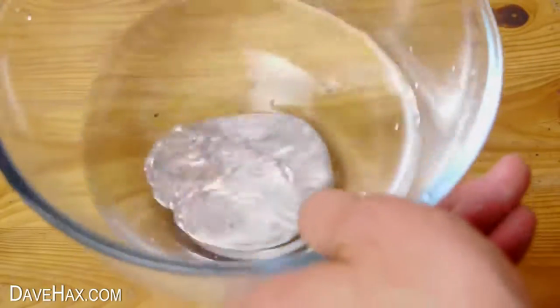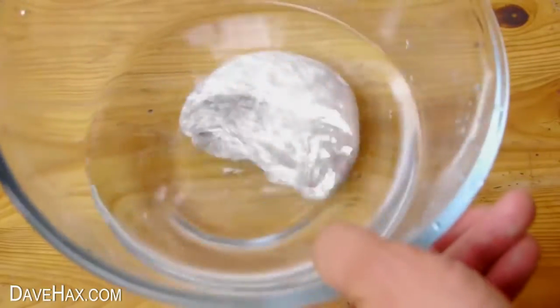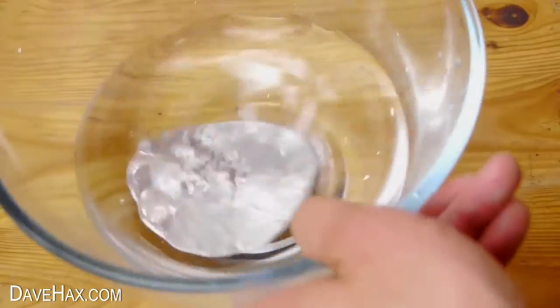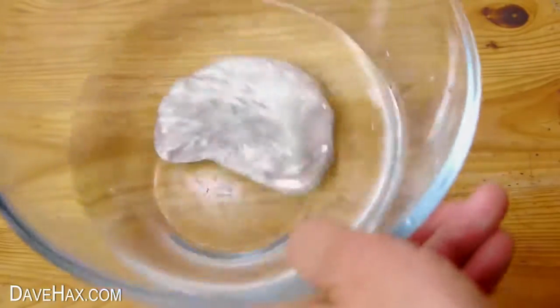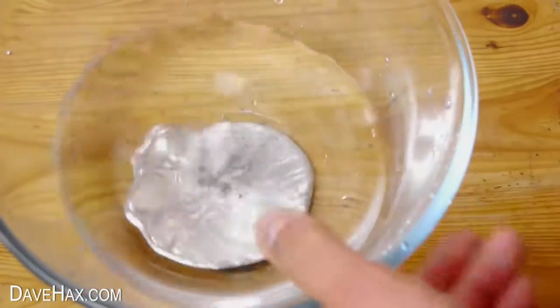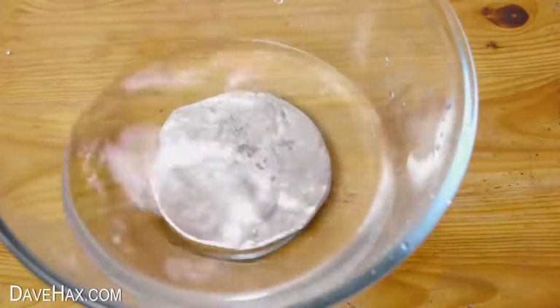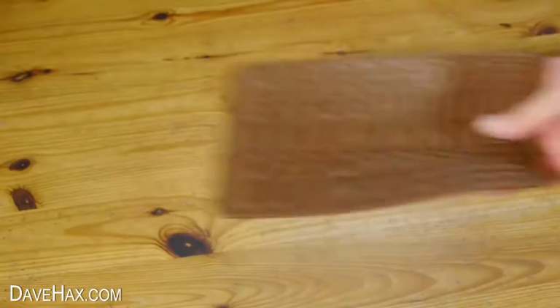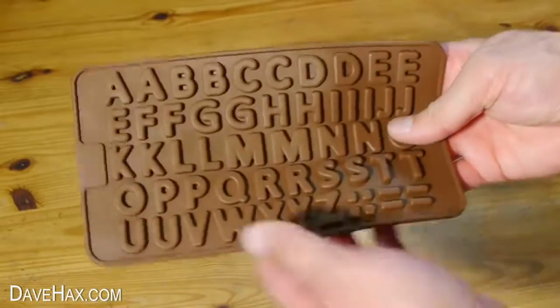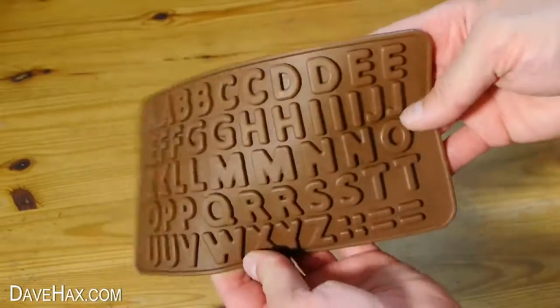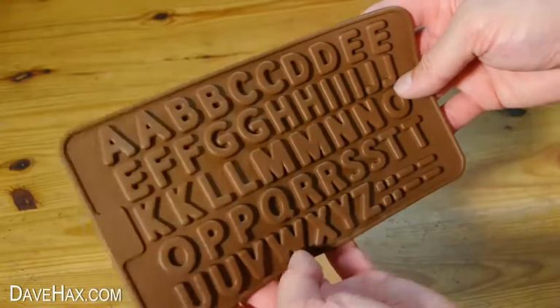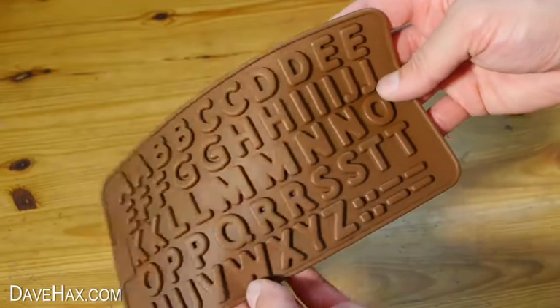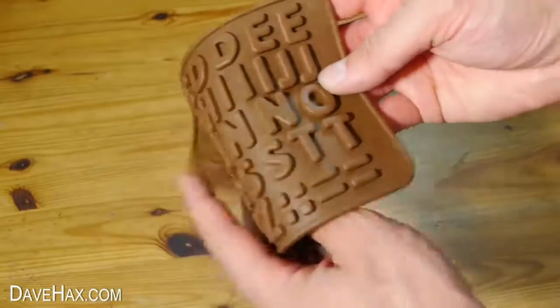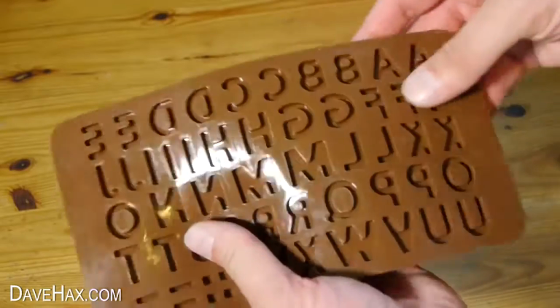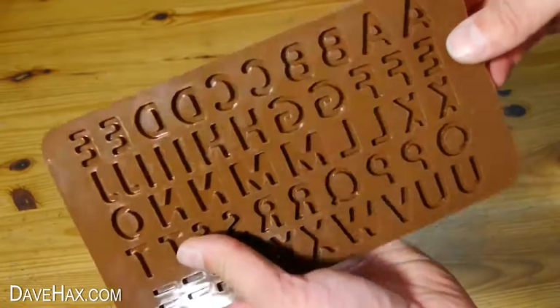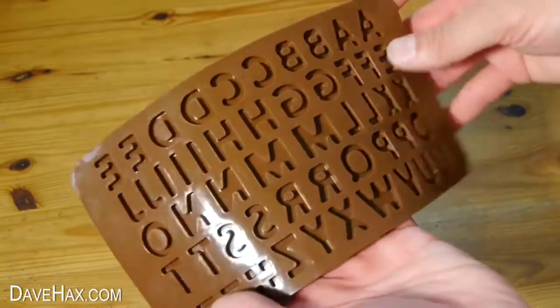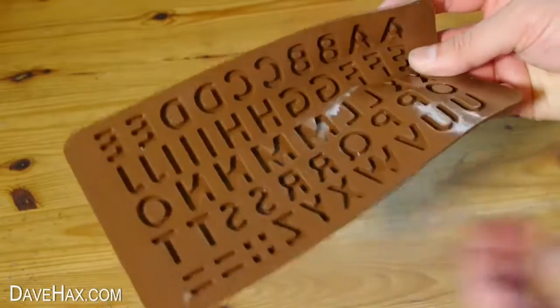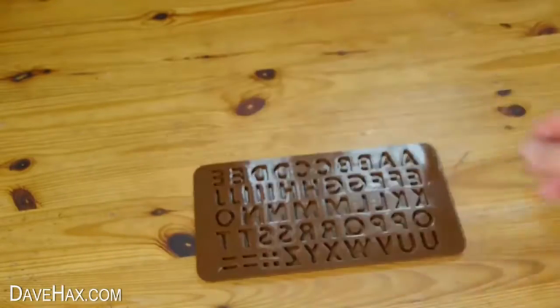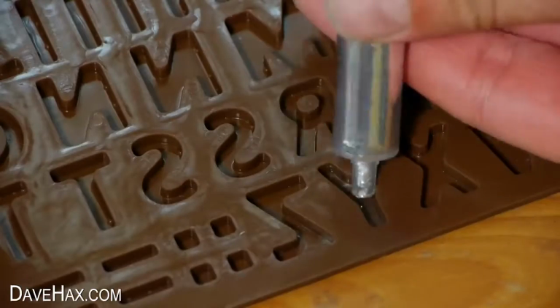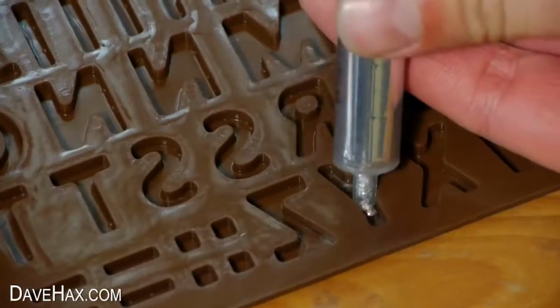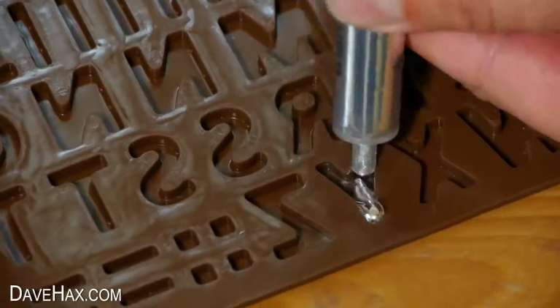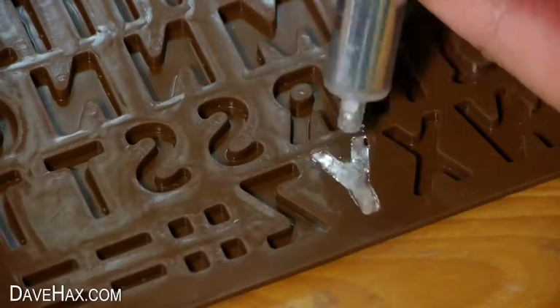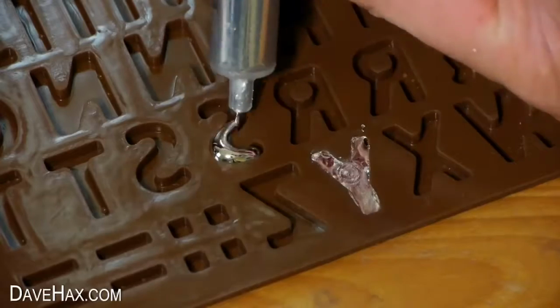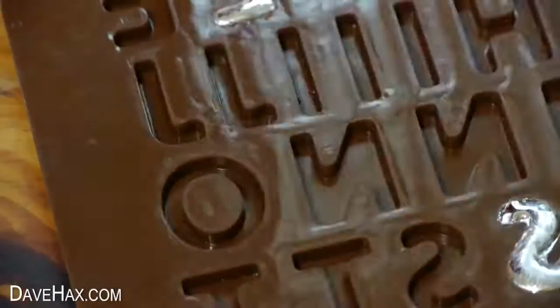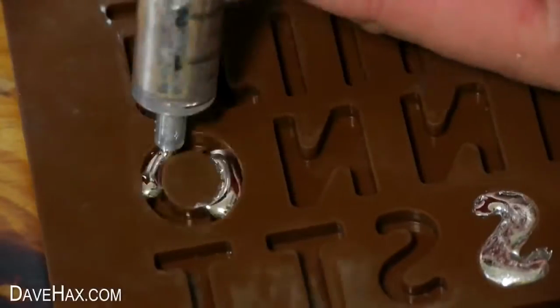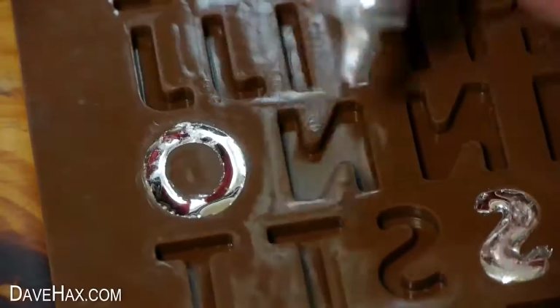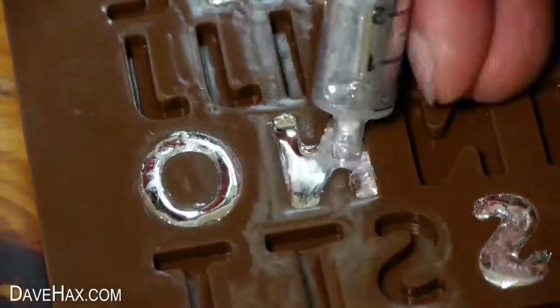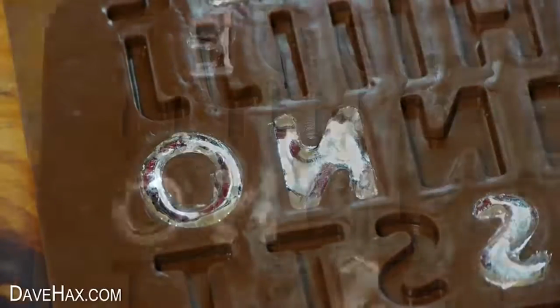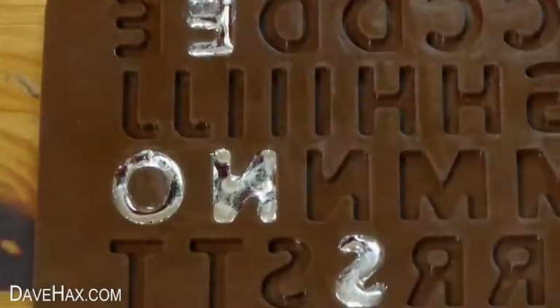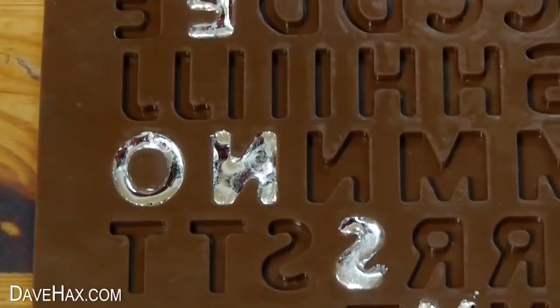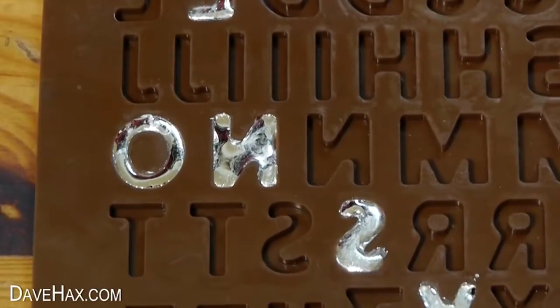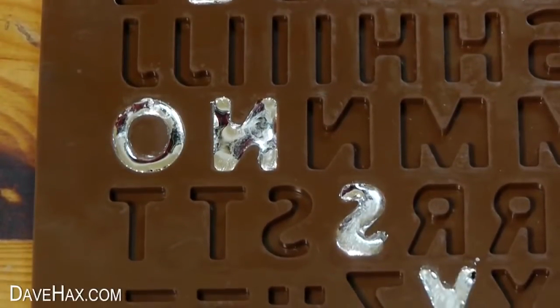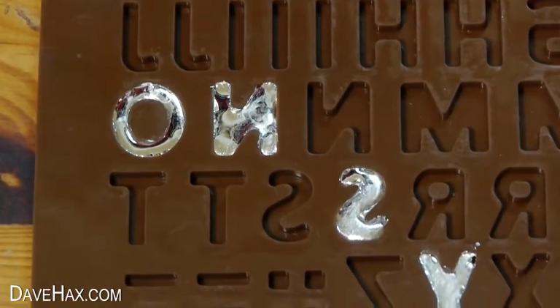To make the letters for the yes and no, I'm using this silicon mould and filling it up with the liquid gallium. Then leaving it to cool down so it solidifies.